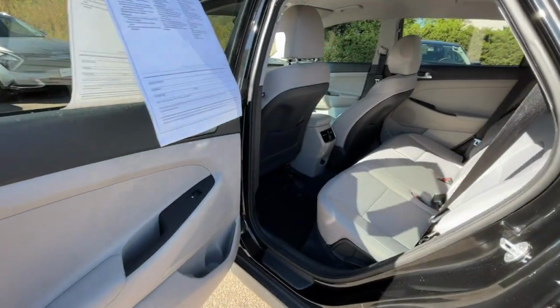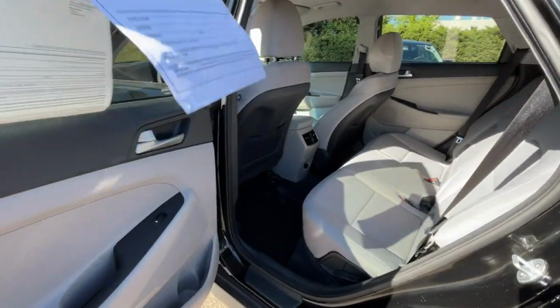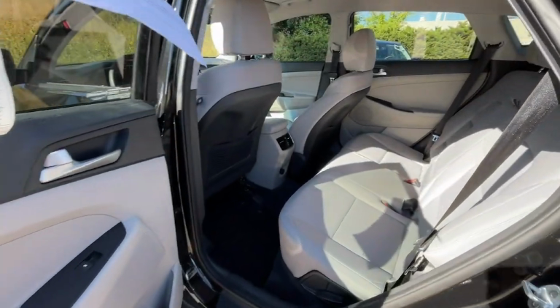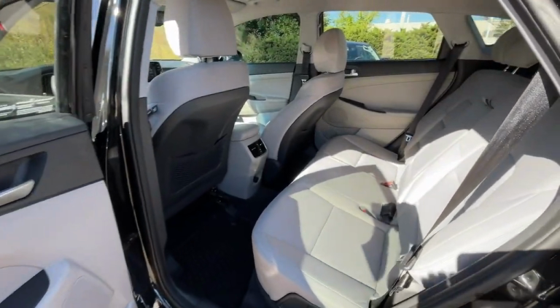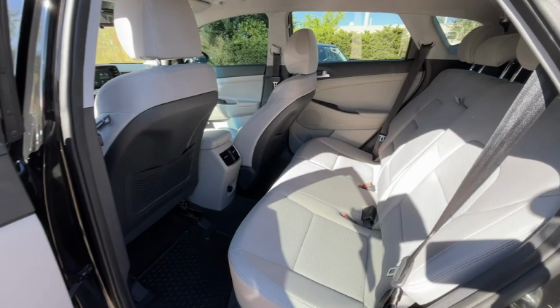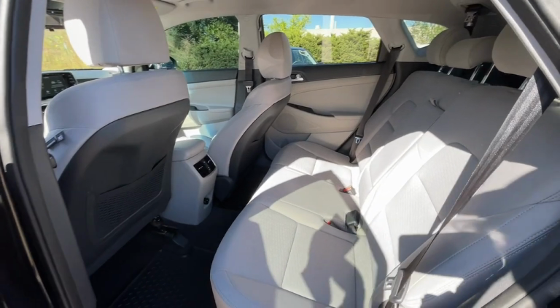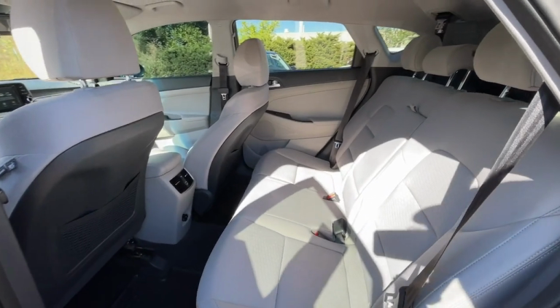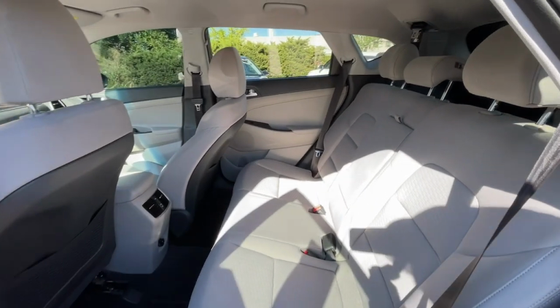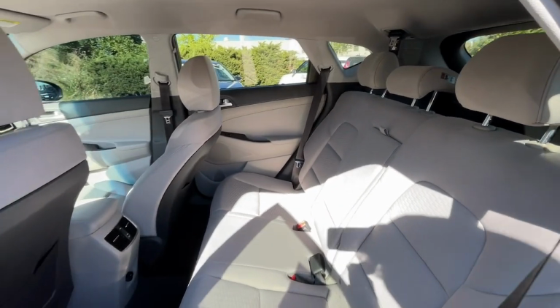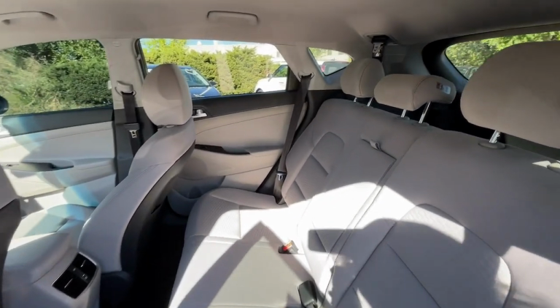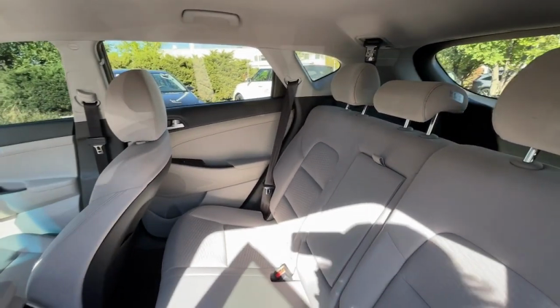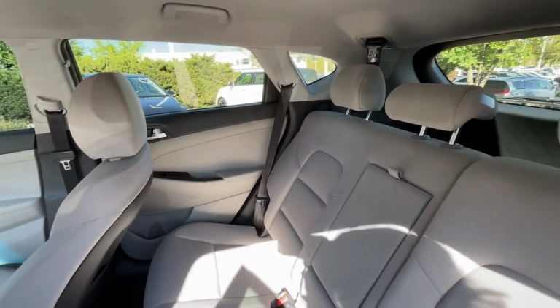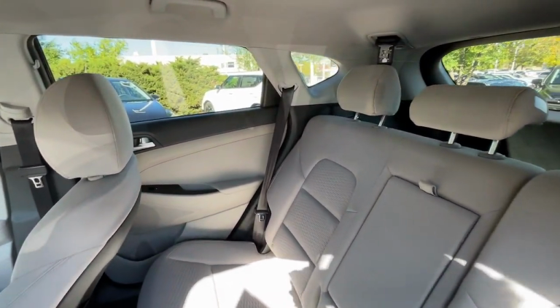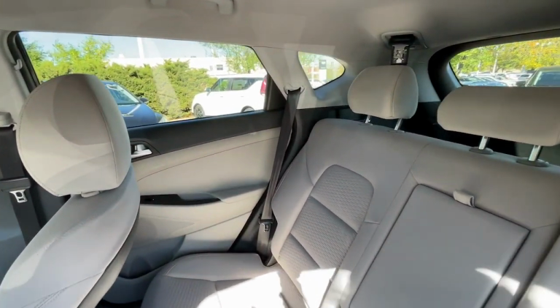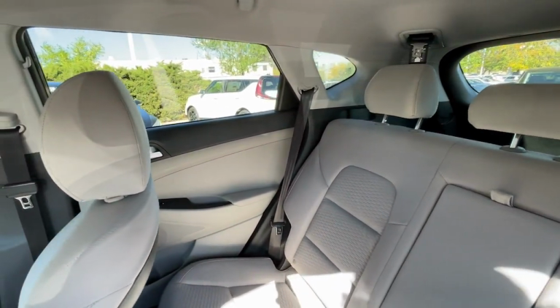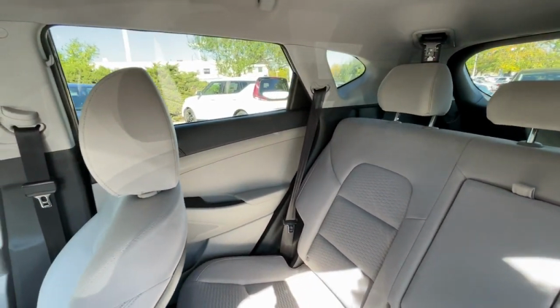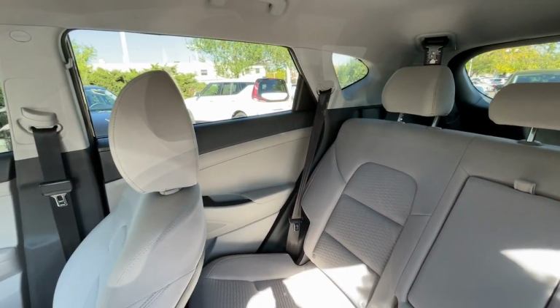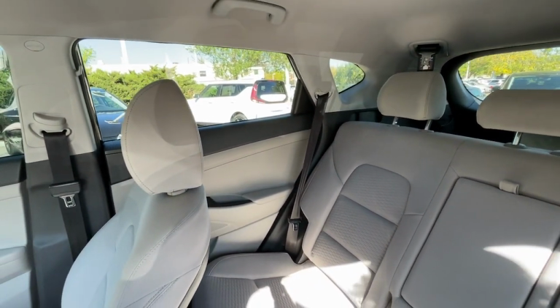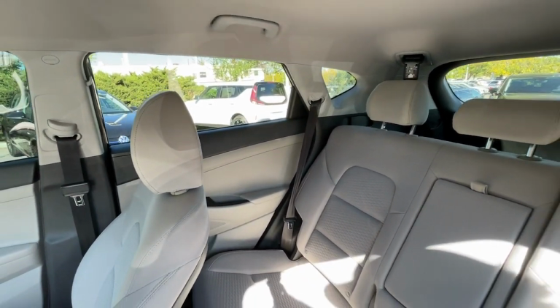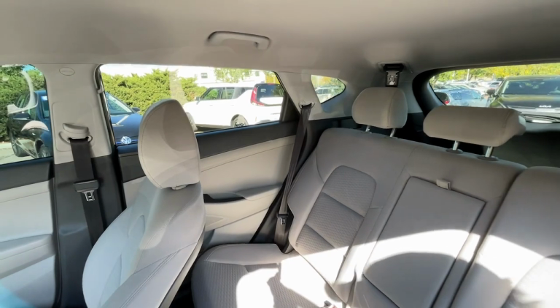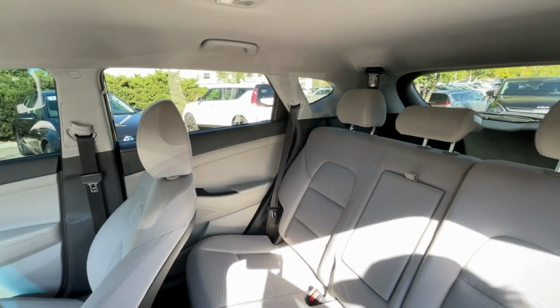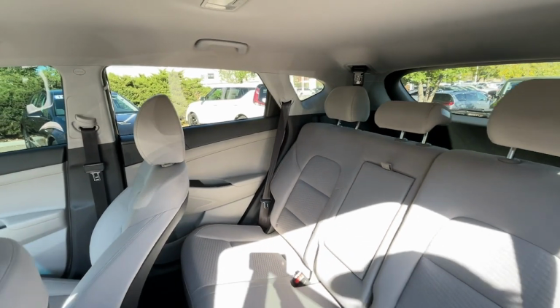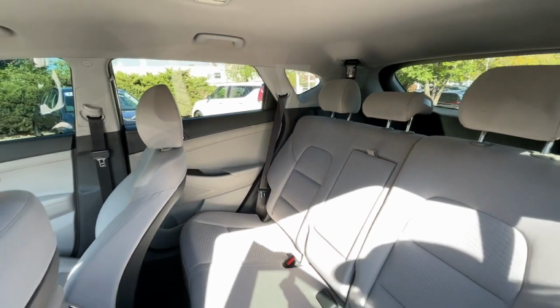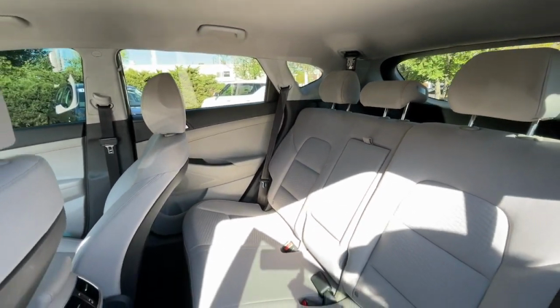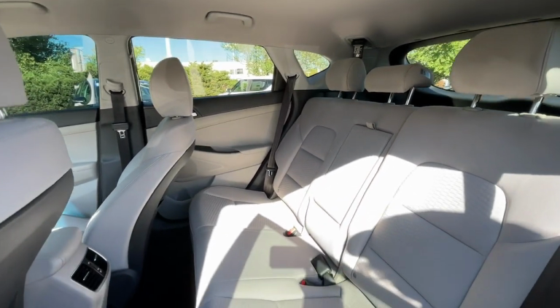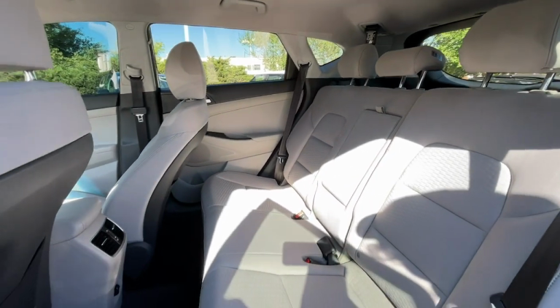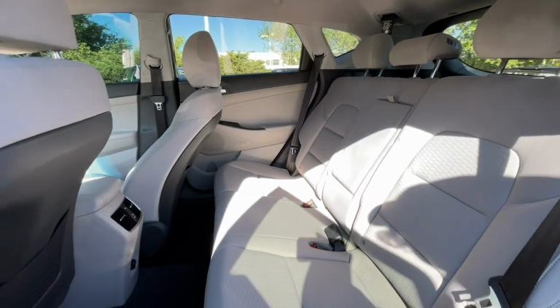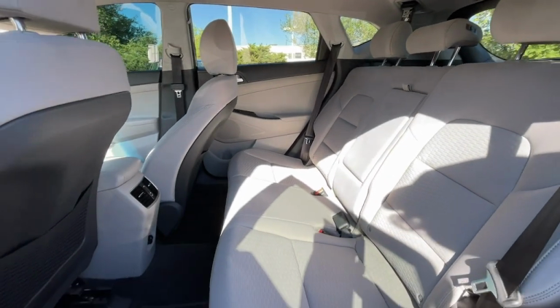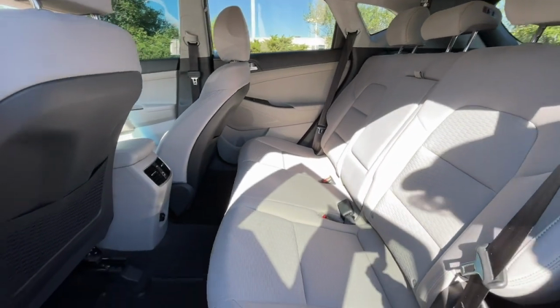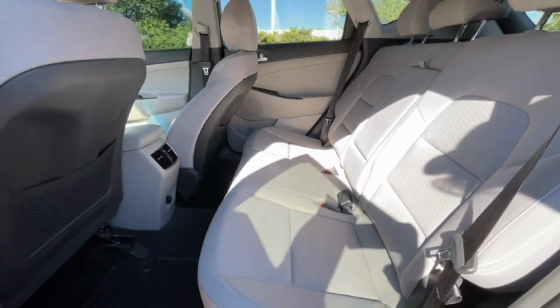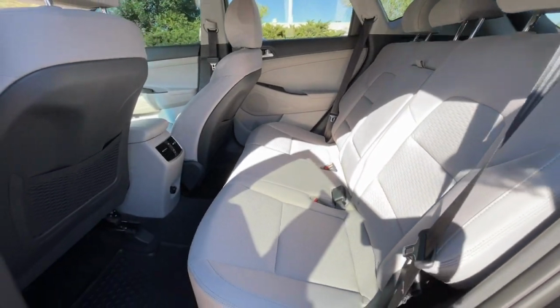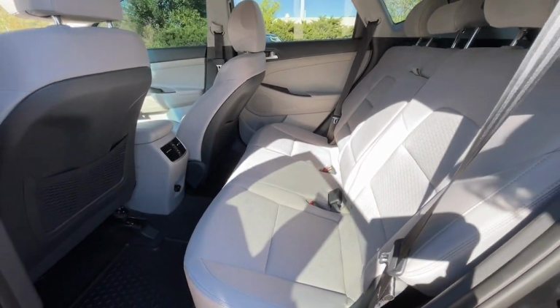Elevate the quality and comfort of your daily drive. Get into this outstanding Tucson. Come in for a fun and easy test drive. Our team will make it the best part of your day. We'll be right back. Bye.